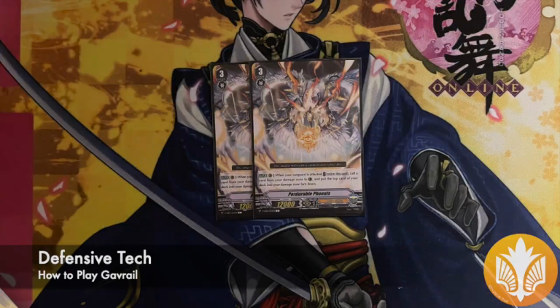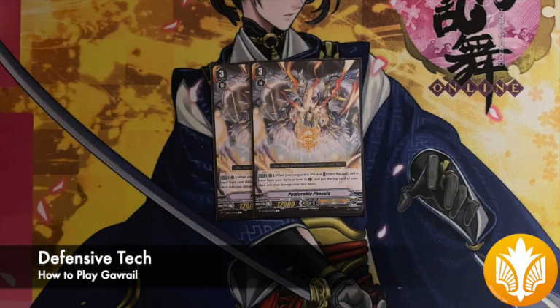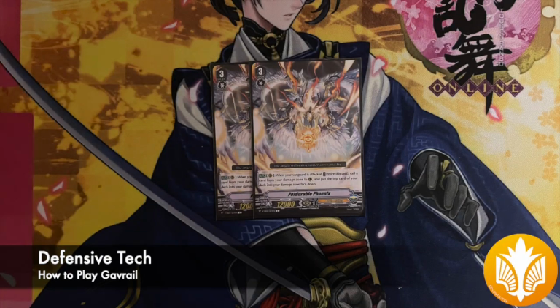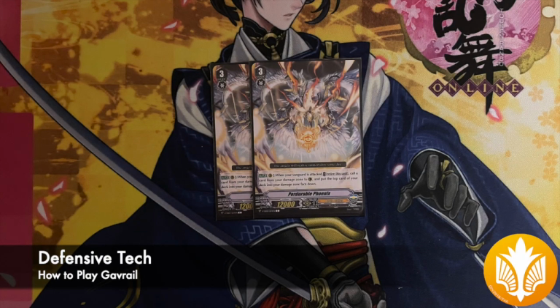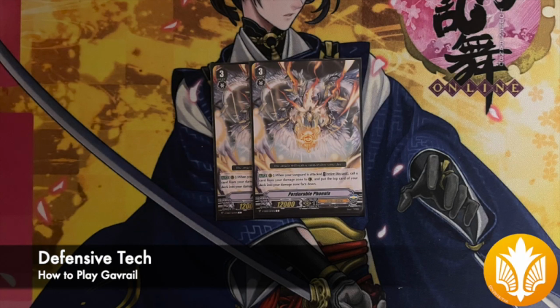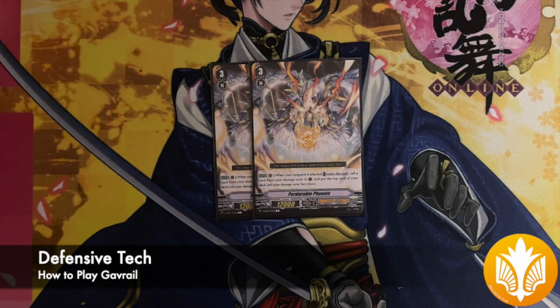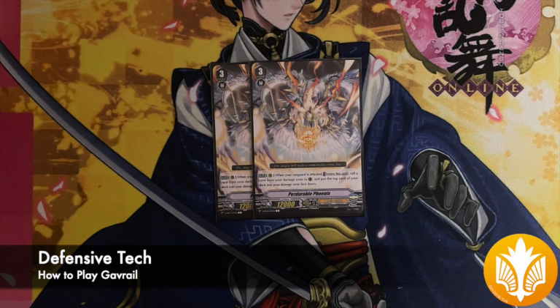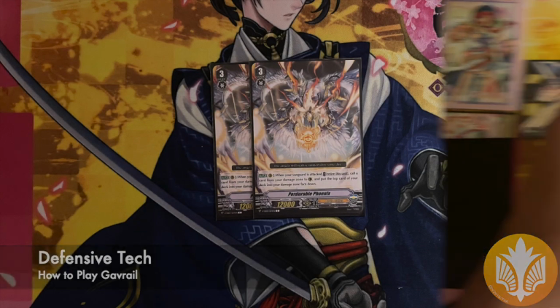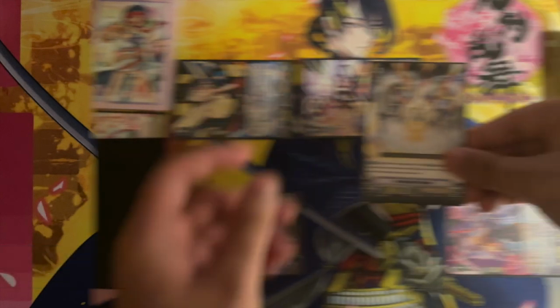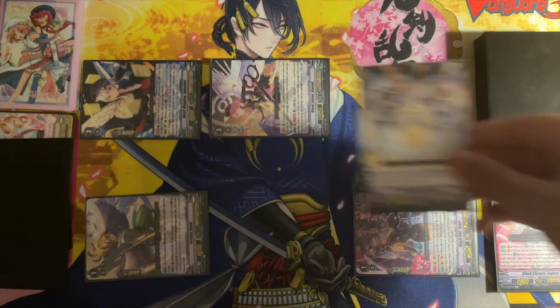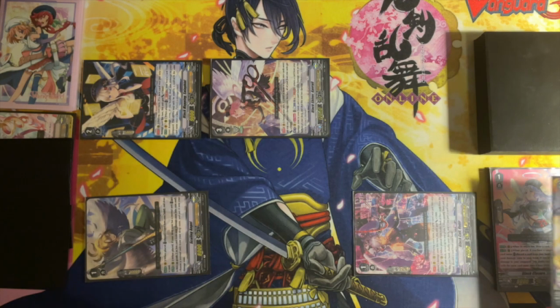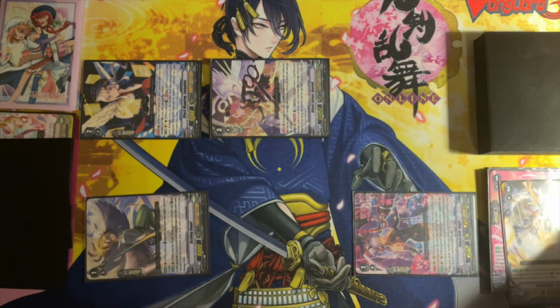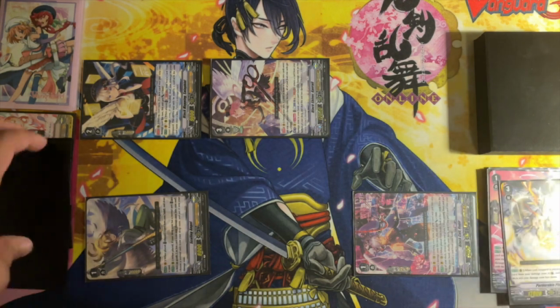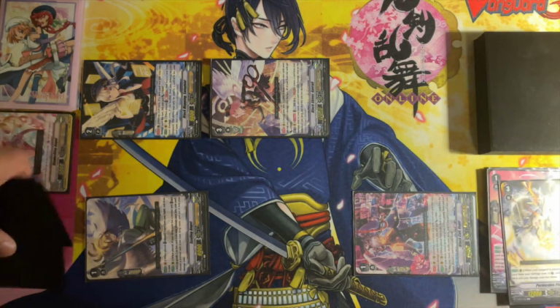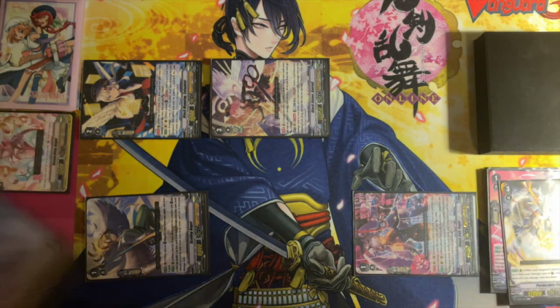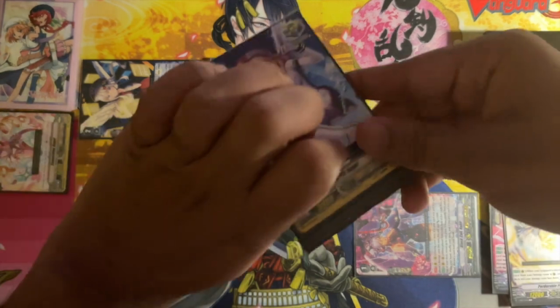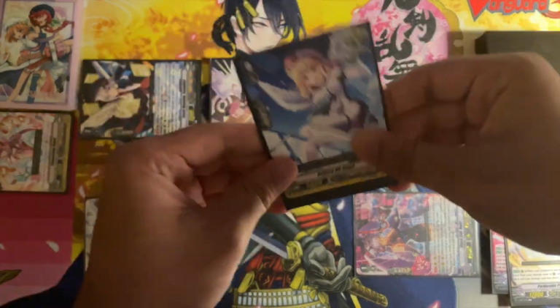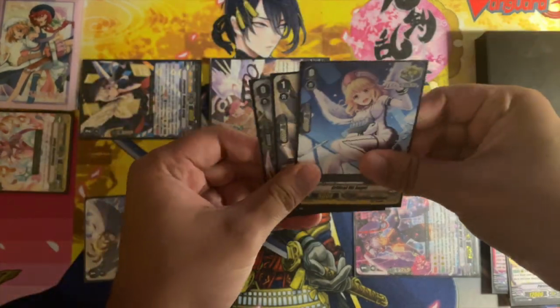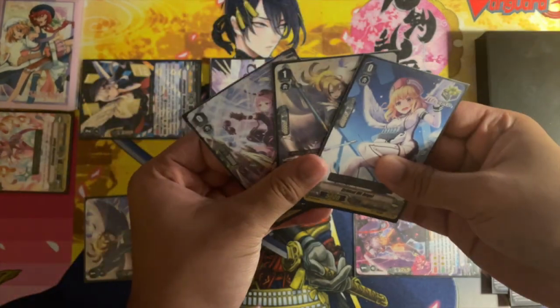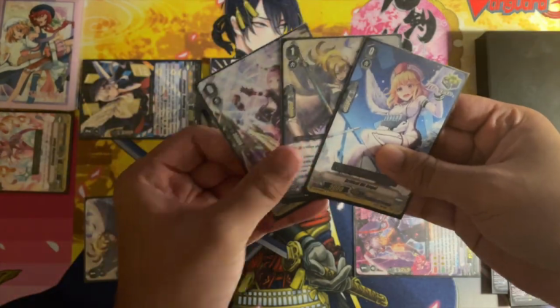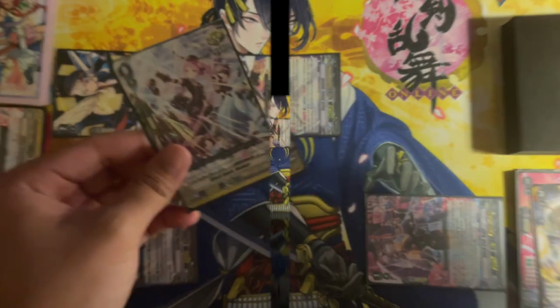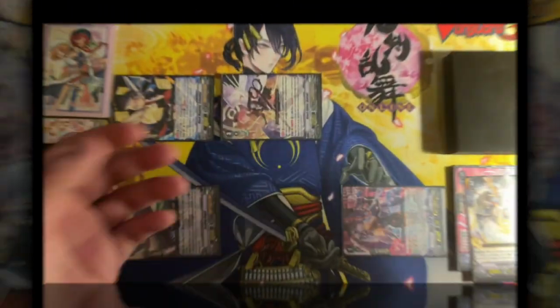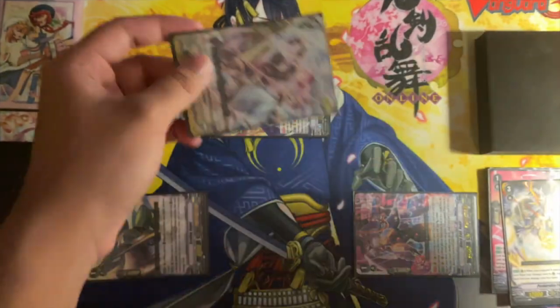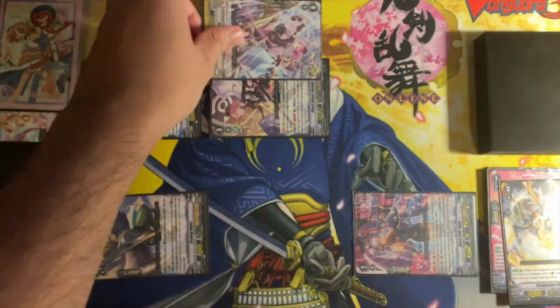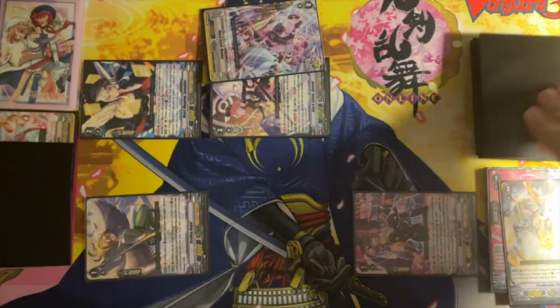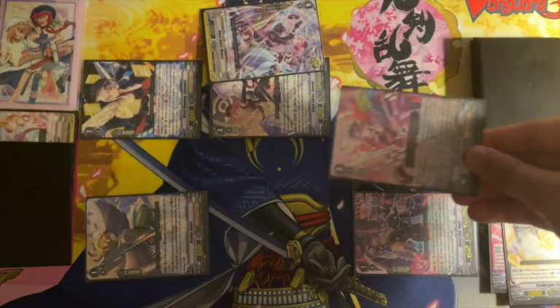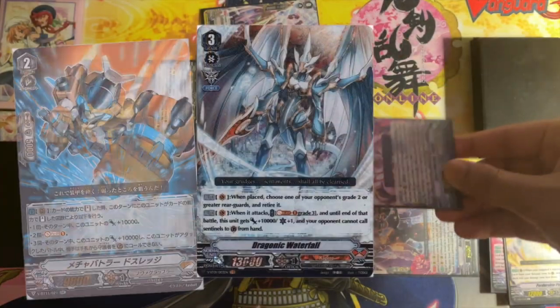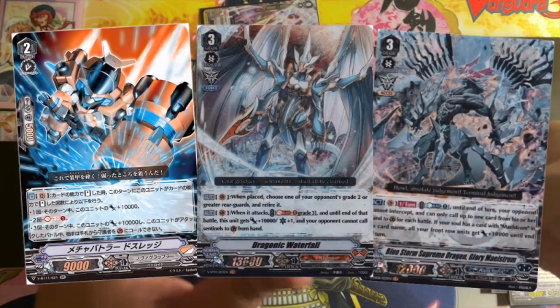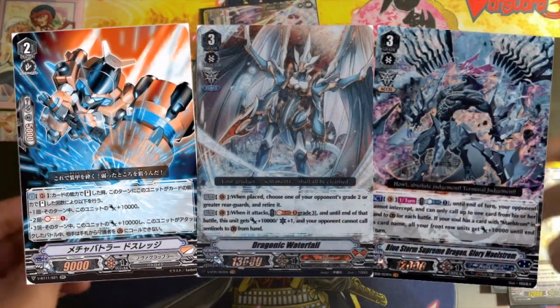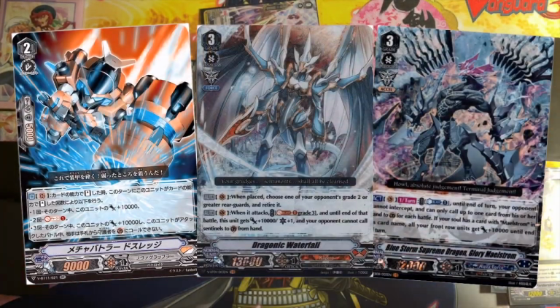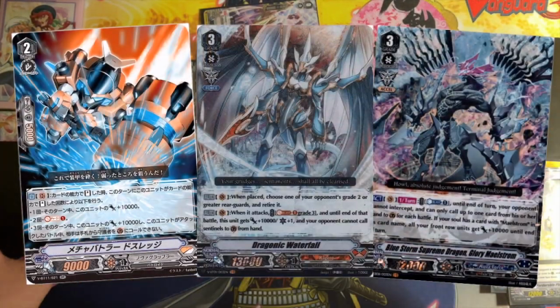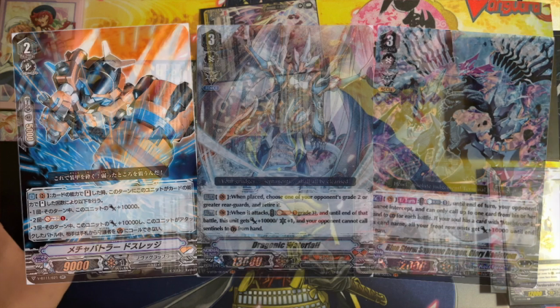Perdurable Phoenix is a great defensive option for this deck because when your vanguard is attacked, you can retire it and call a card from your damage zone to guardian circle, then put the top card of your deck into your damage zone face down. This effect is perfect for mirror matches and can help you survive with the other guard restriction effects from hand.